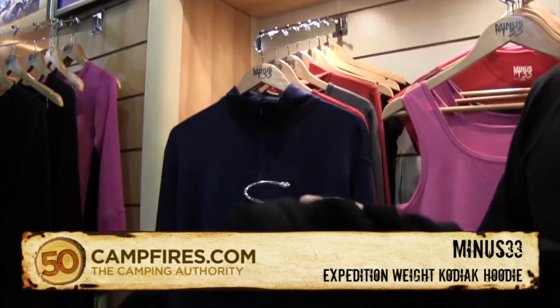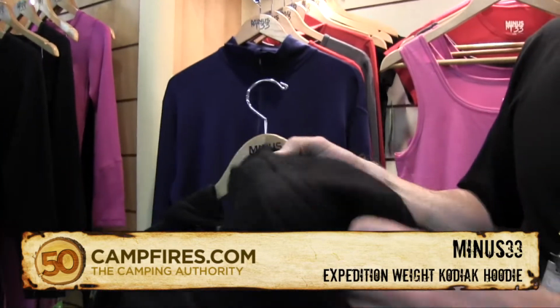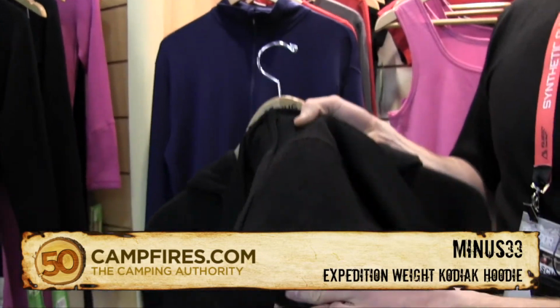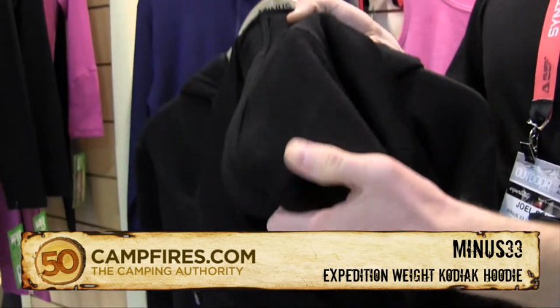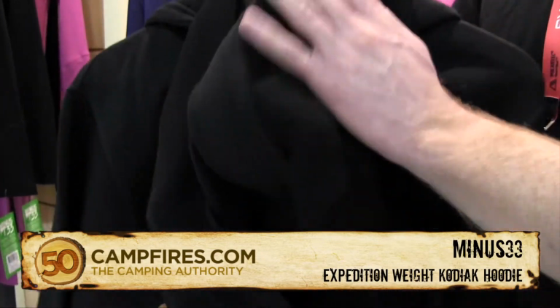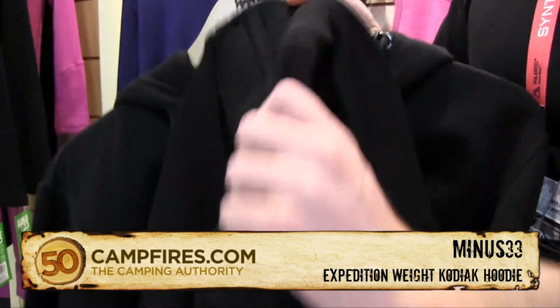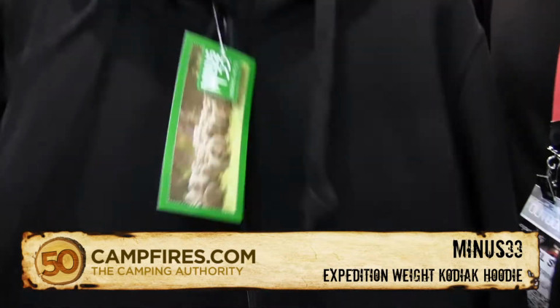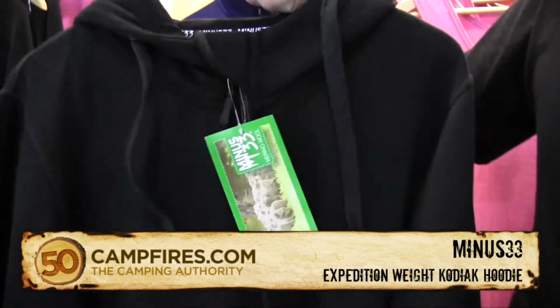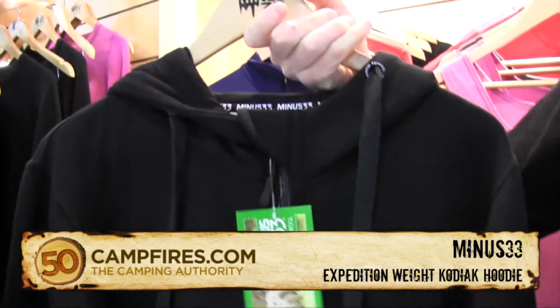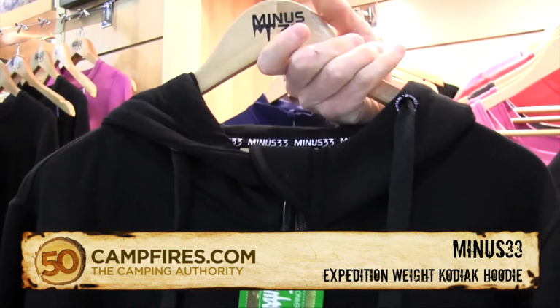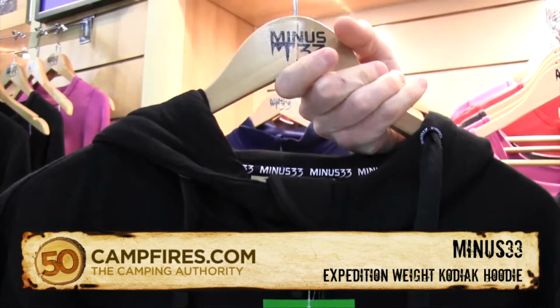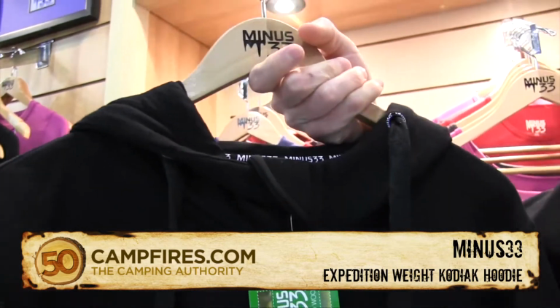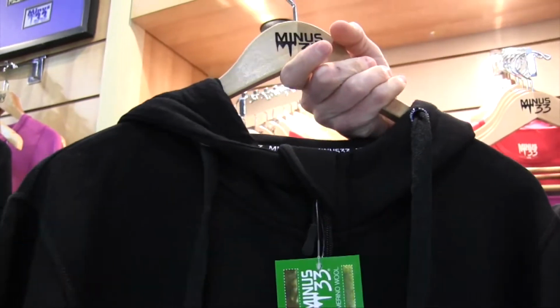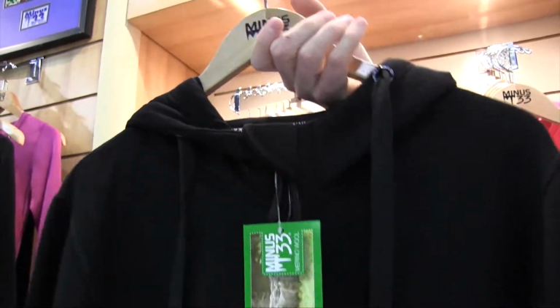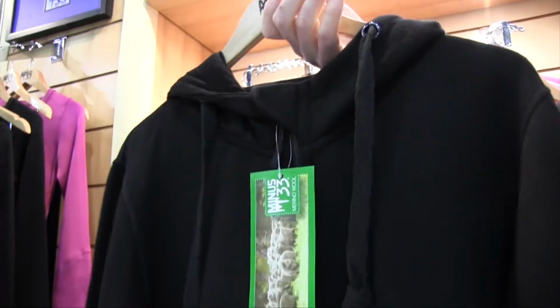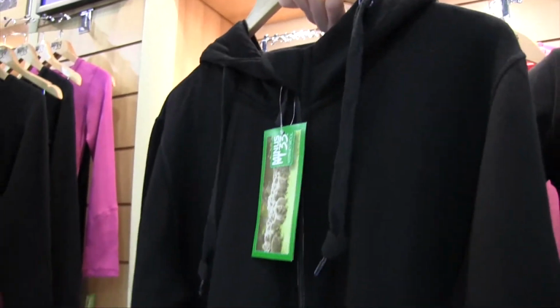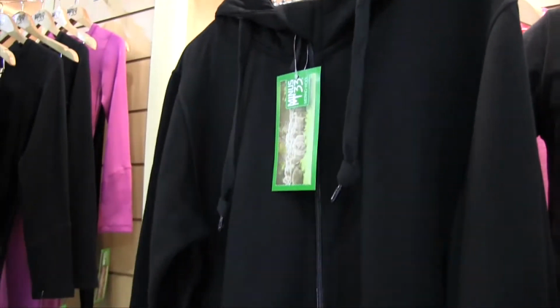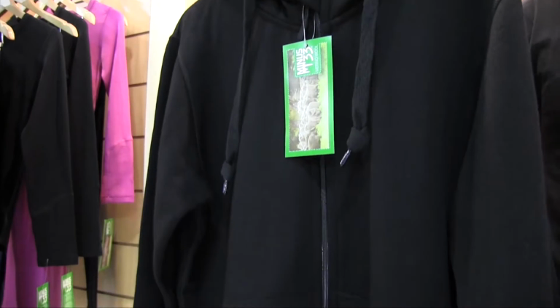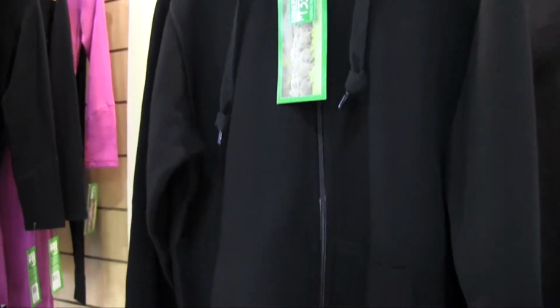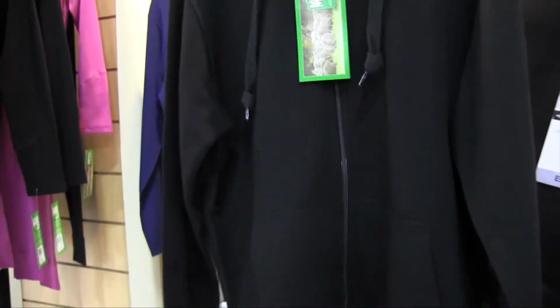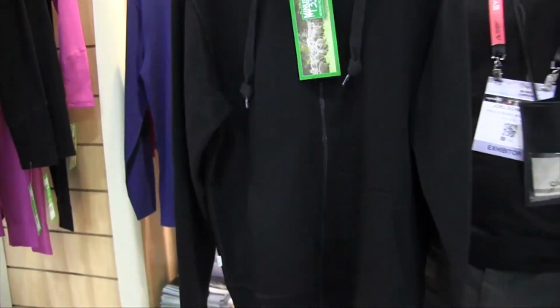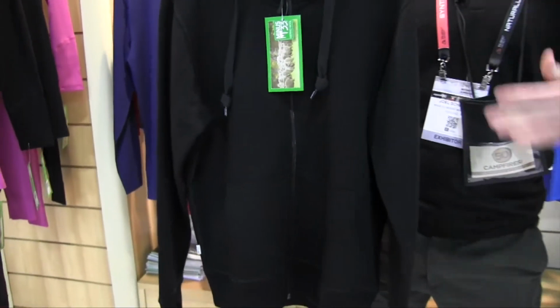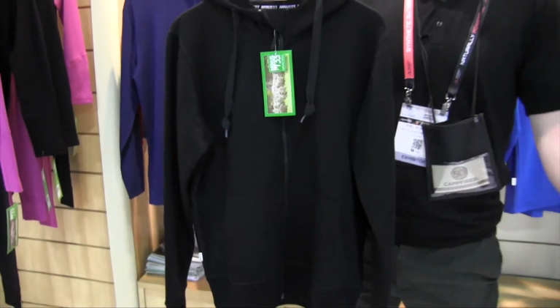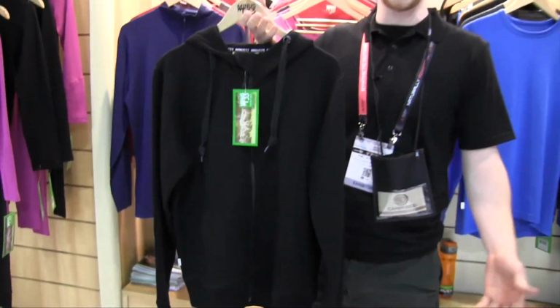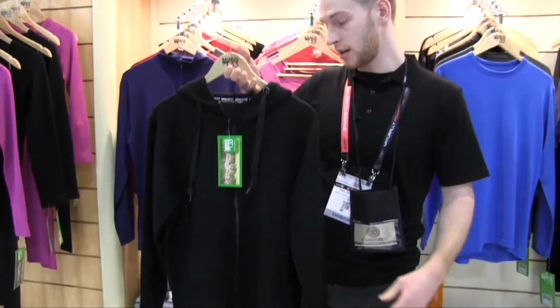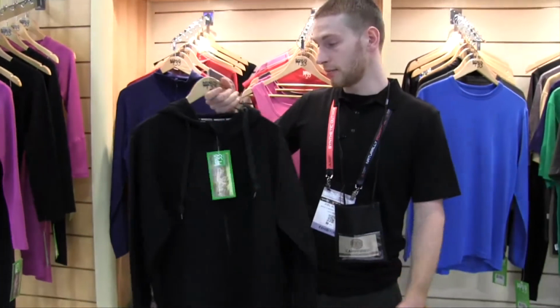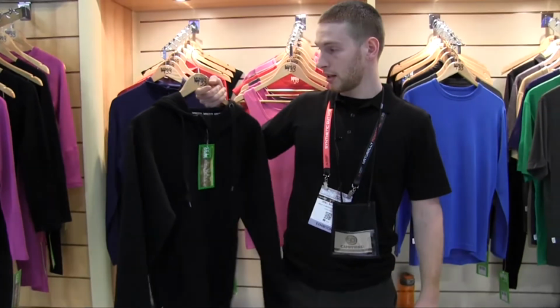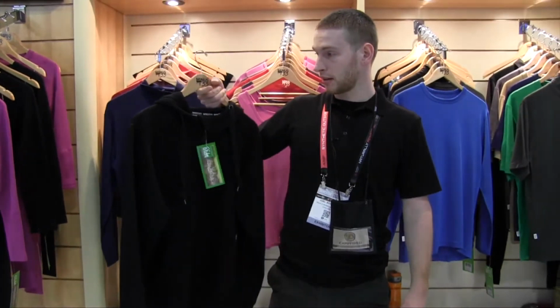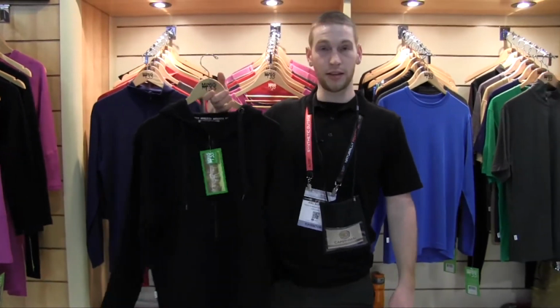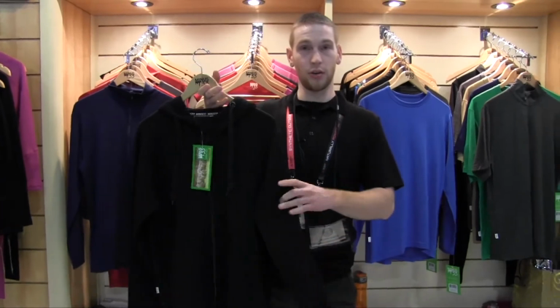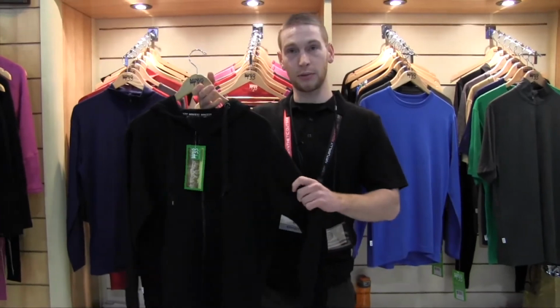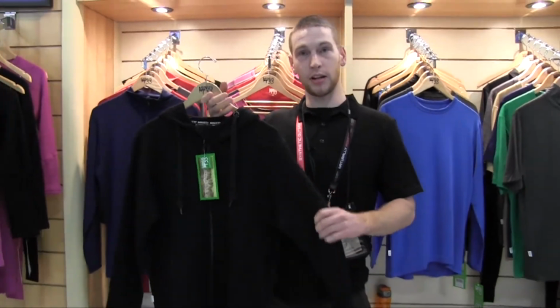It has a fleece unlike other merino wools and this will keep you warm in the winter months. I replace my jacket with this. It's a great layering piece, a mid-layer or even an outer piece. And this is the Kodiak Expedition Weight Hoodie.